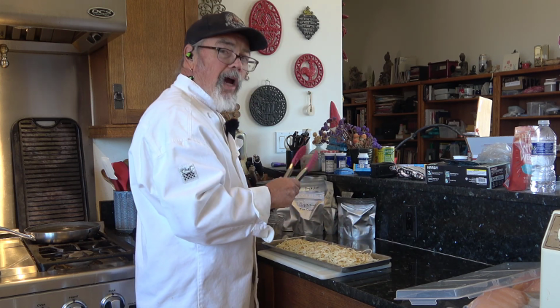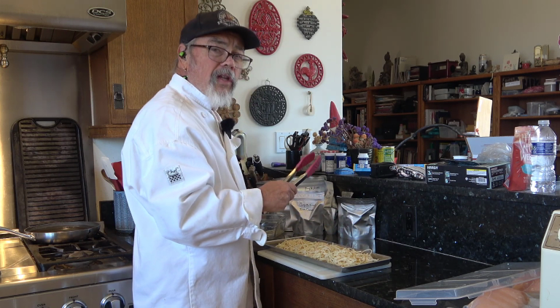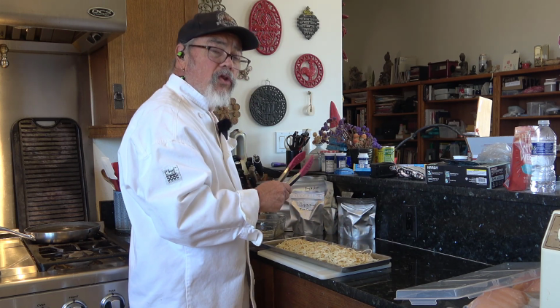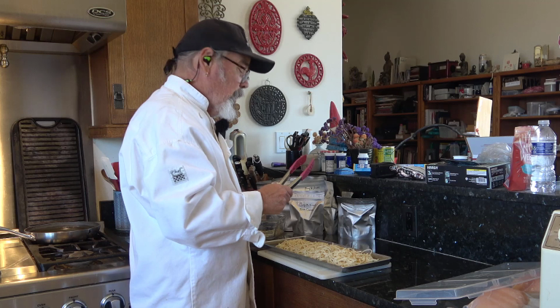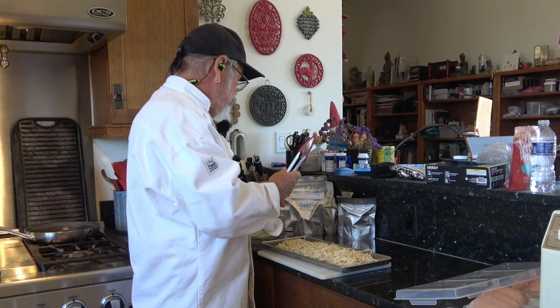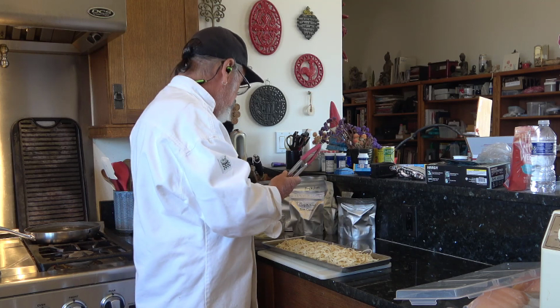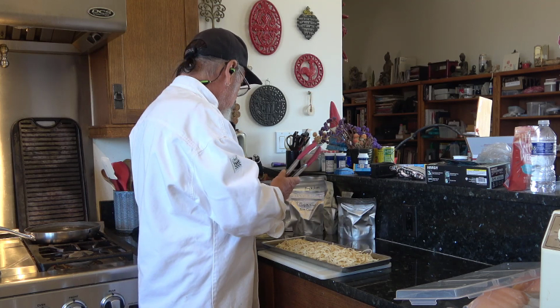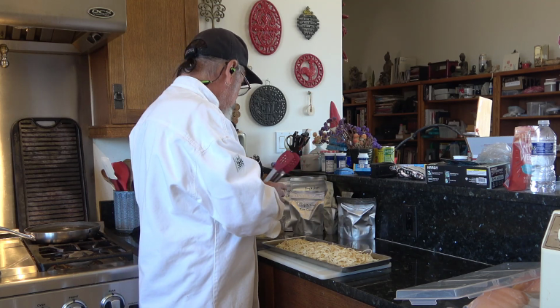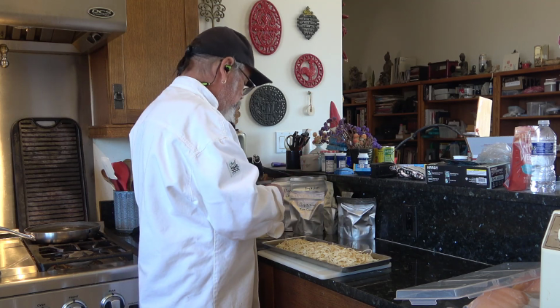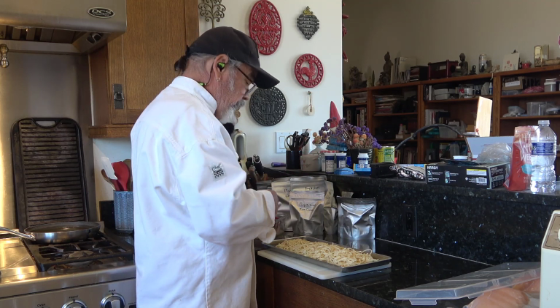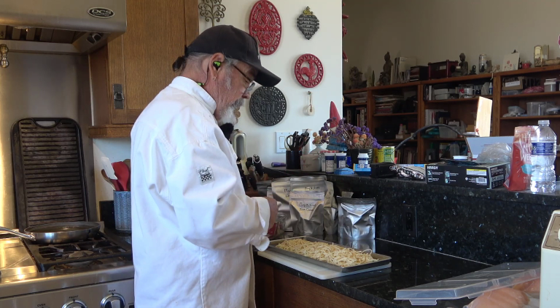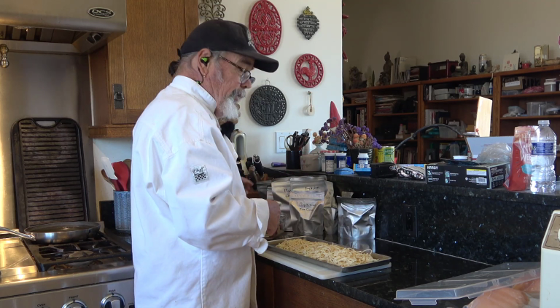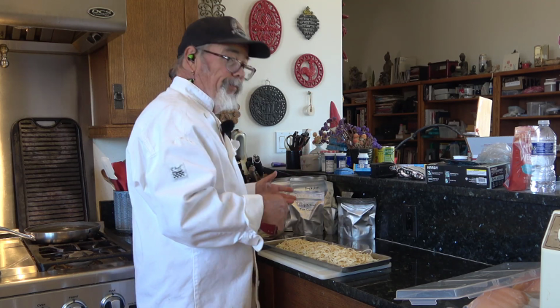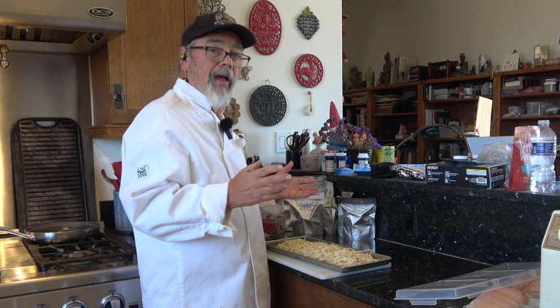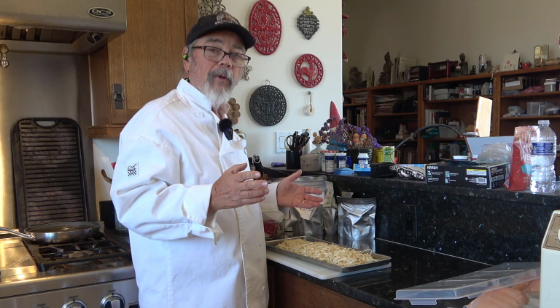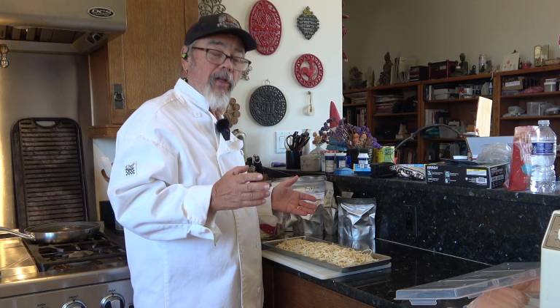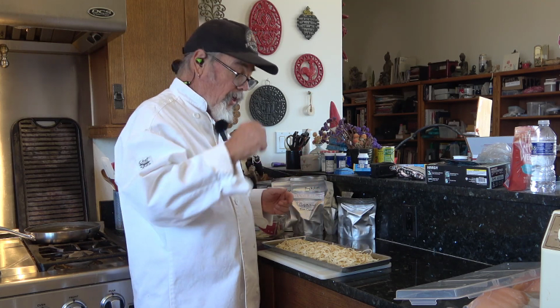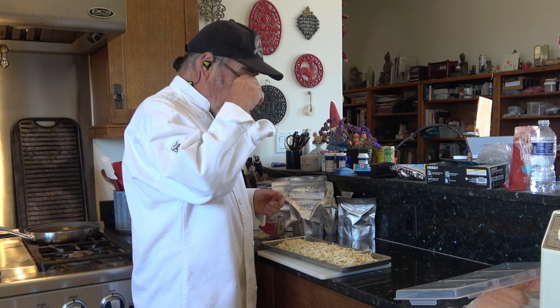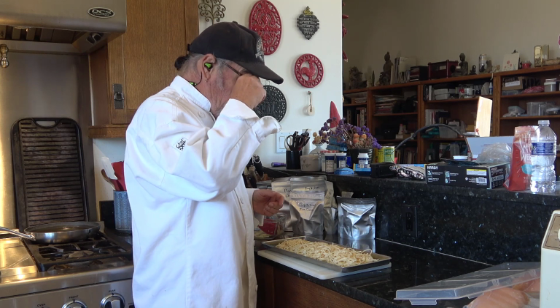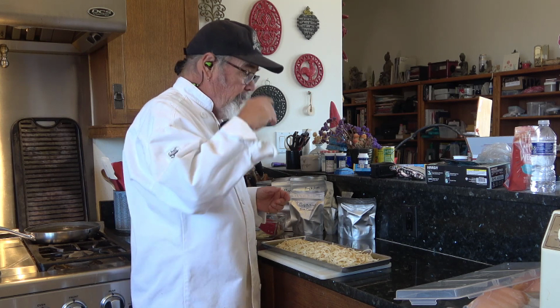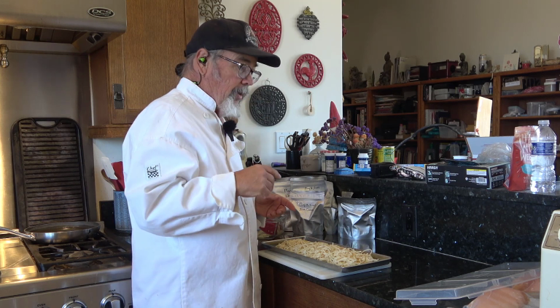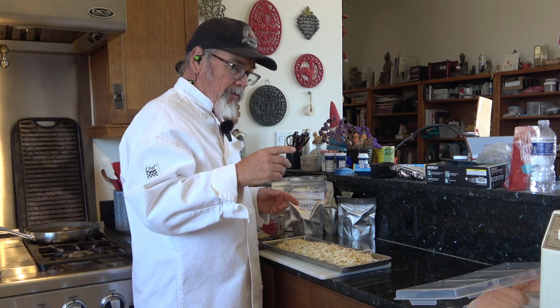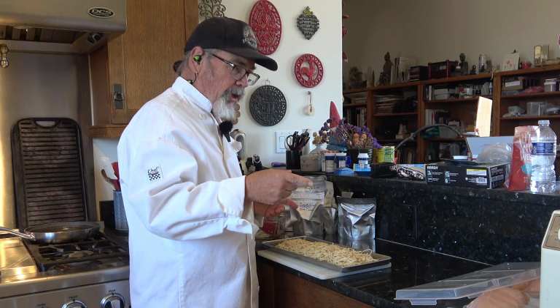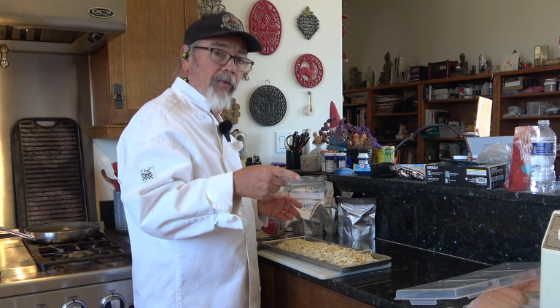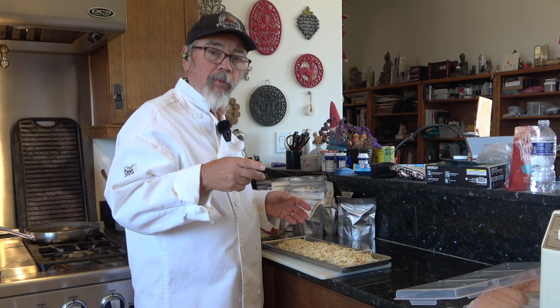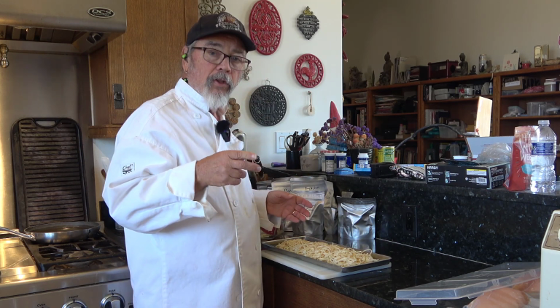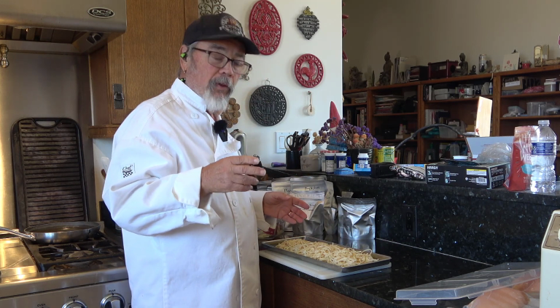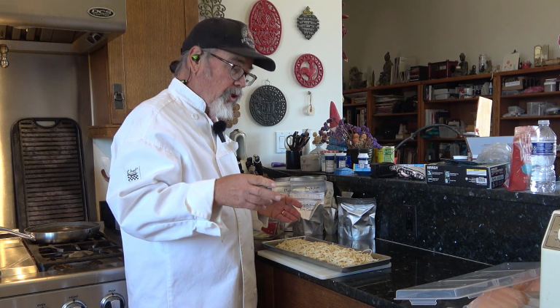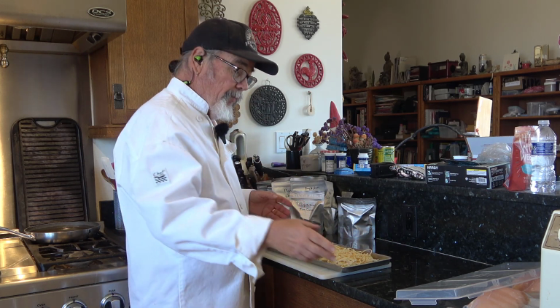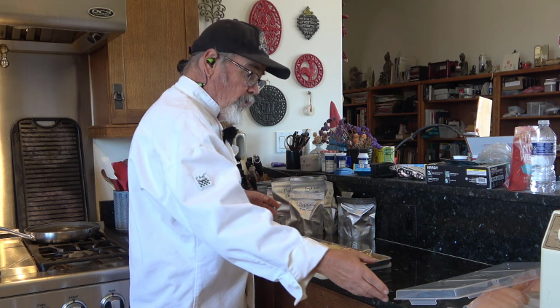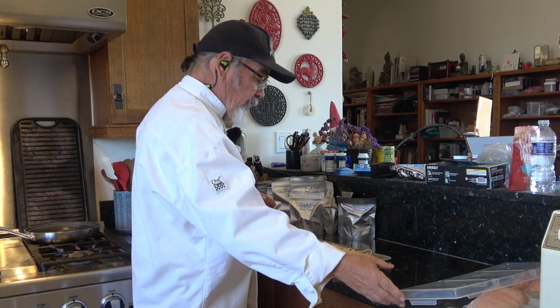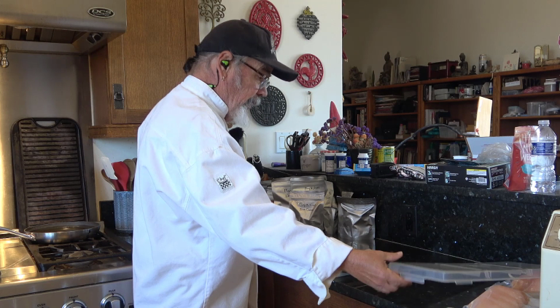Irene's down in the studio working on a couple of special projects. I'm up here taking care of some food — I have some chicken out that I'm going to cook for lunch today.